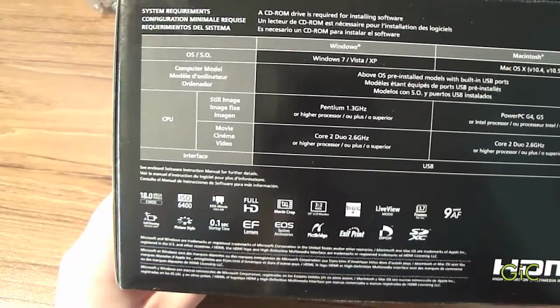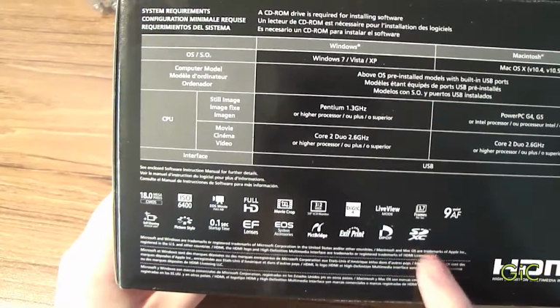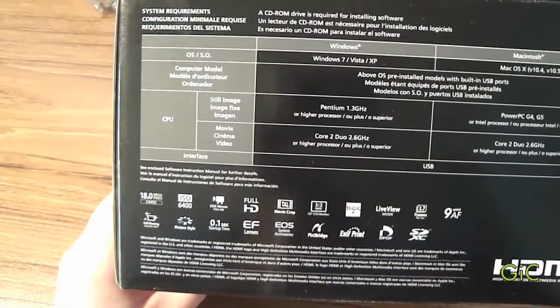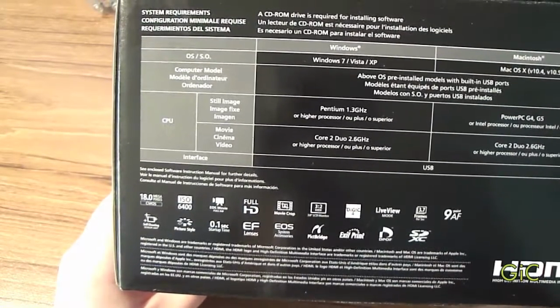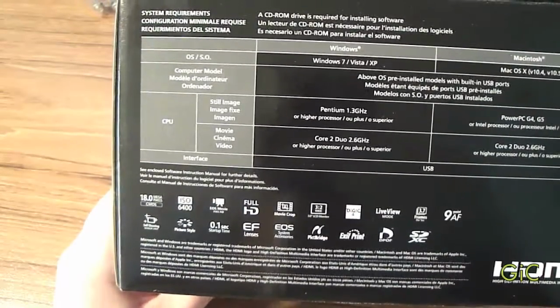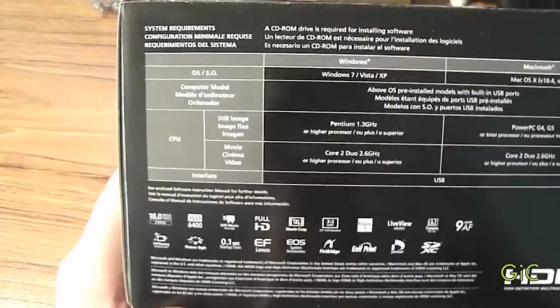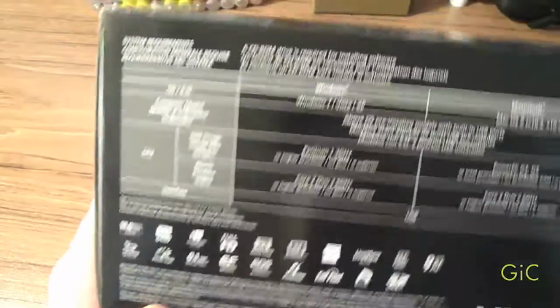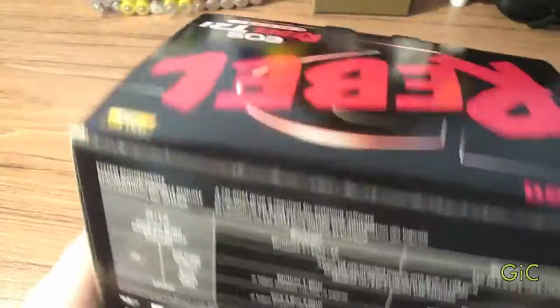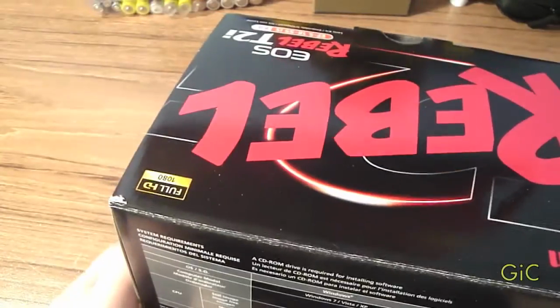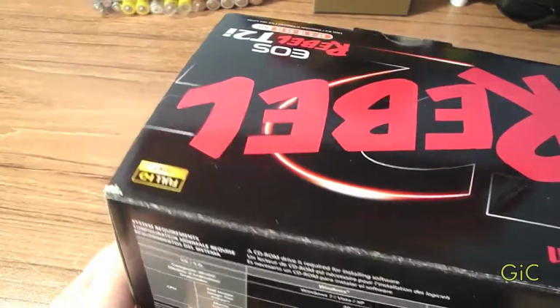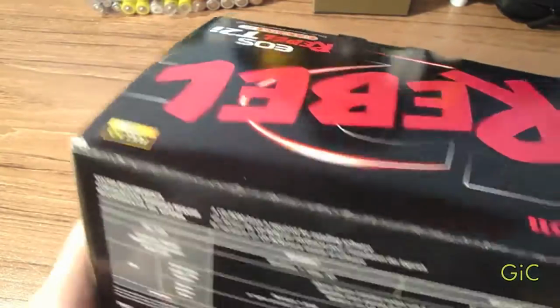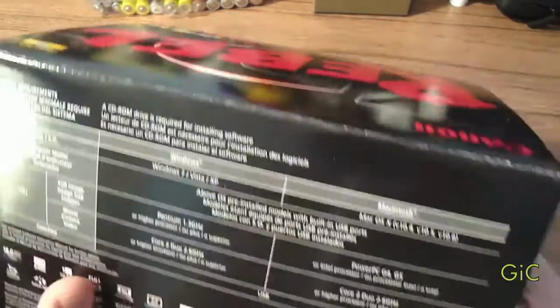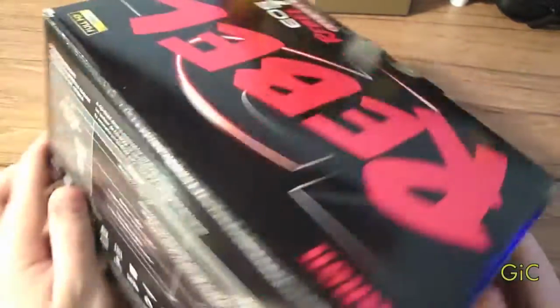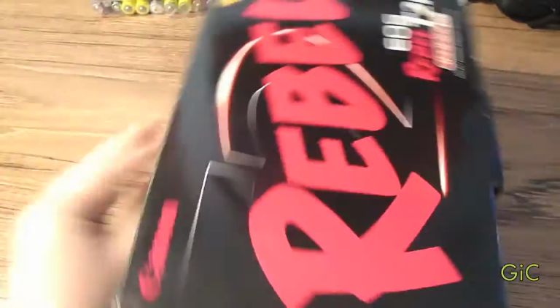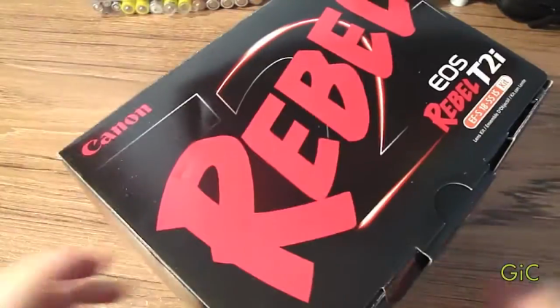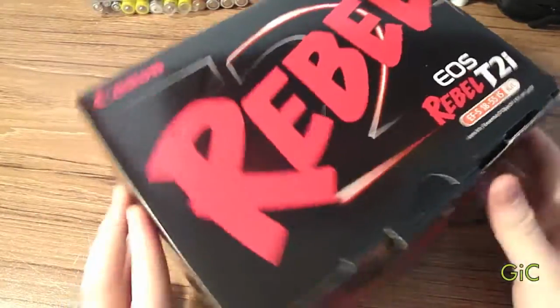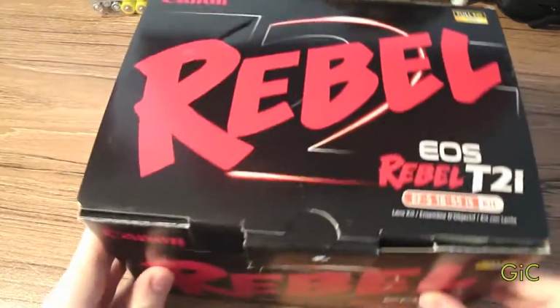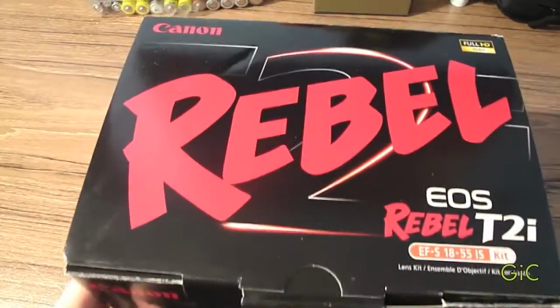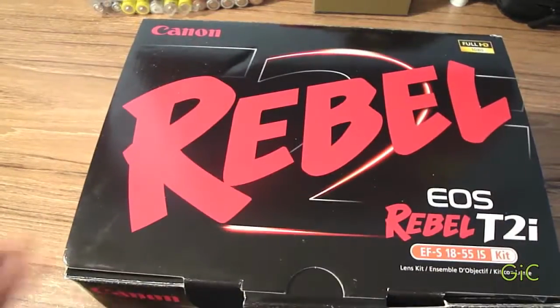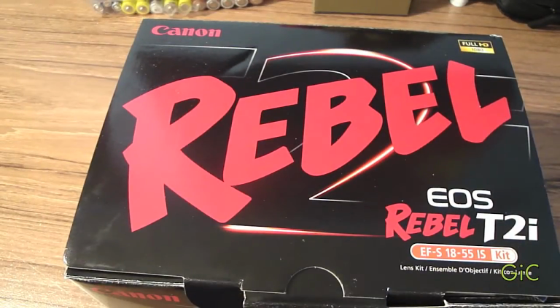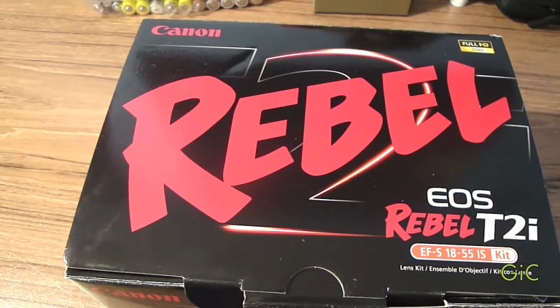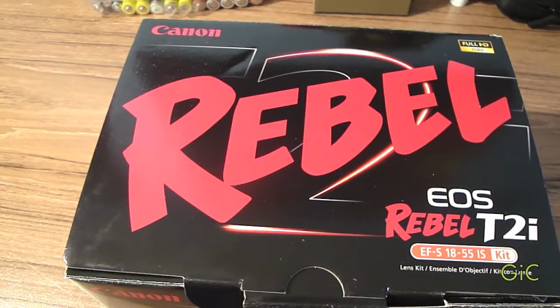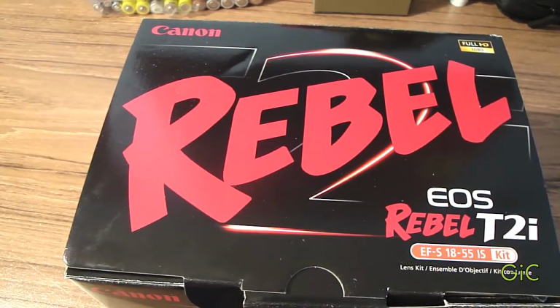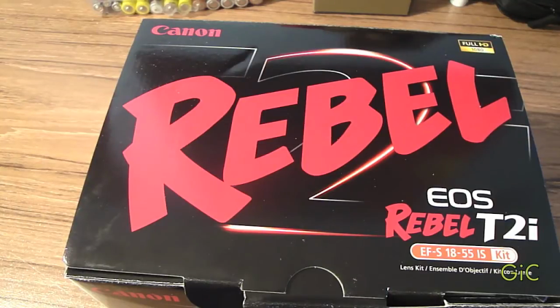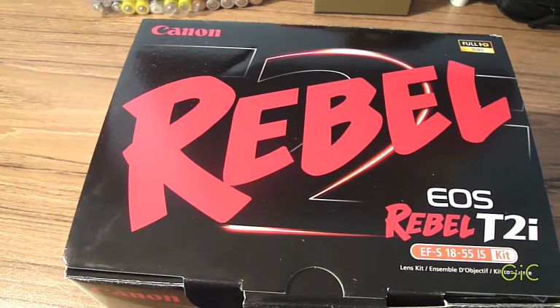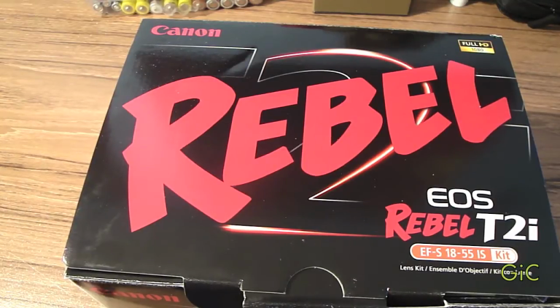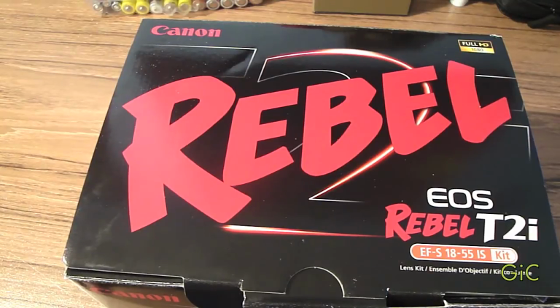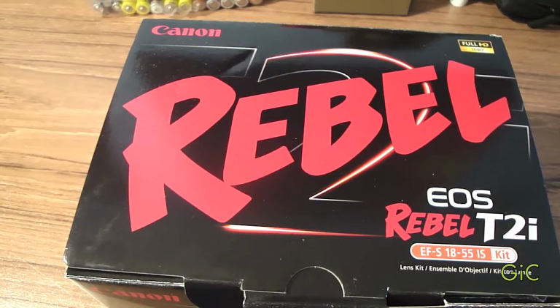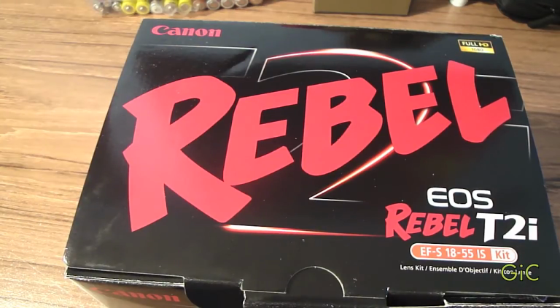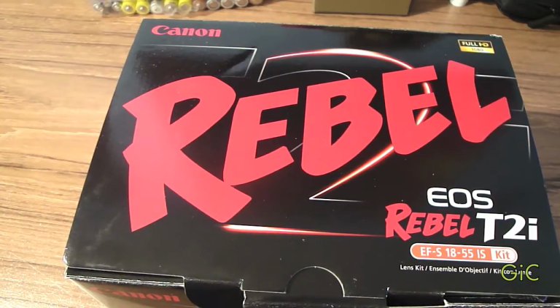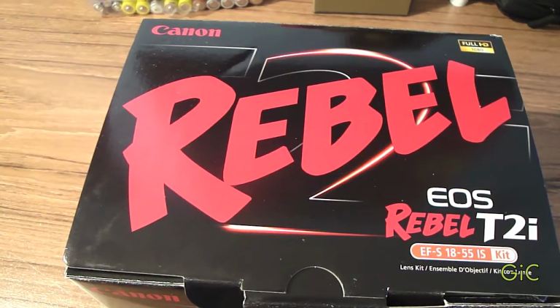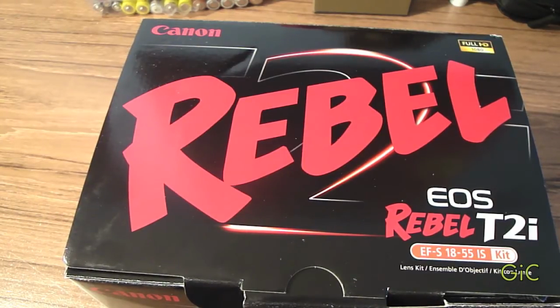It supports SDXC and SD cards. Now I gotta admit, I did open this because I was so excited on Christmas, so things may not be exactly as they're supposed to be.